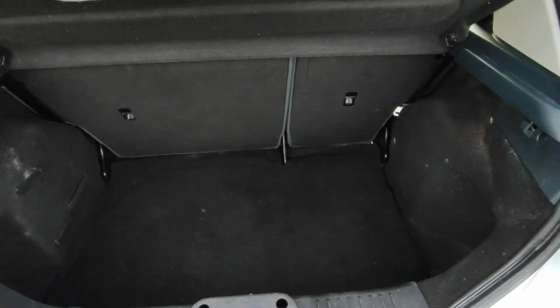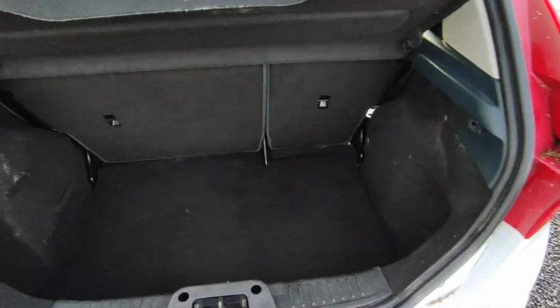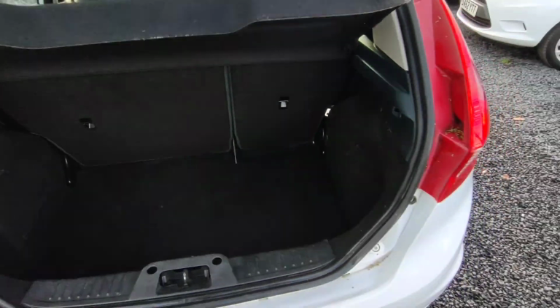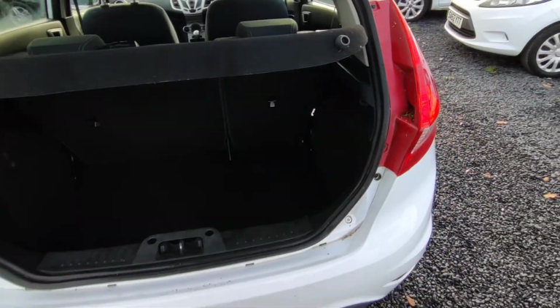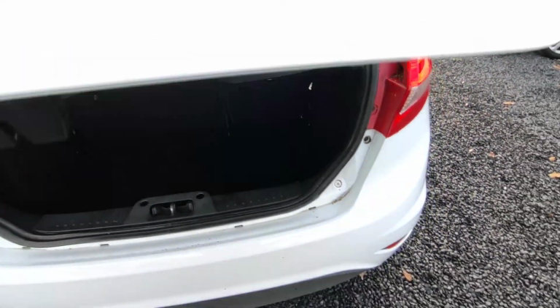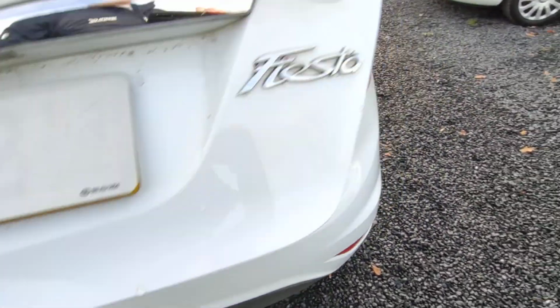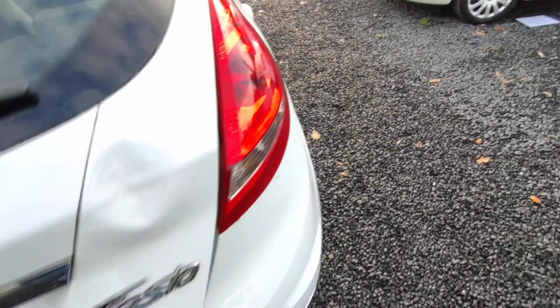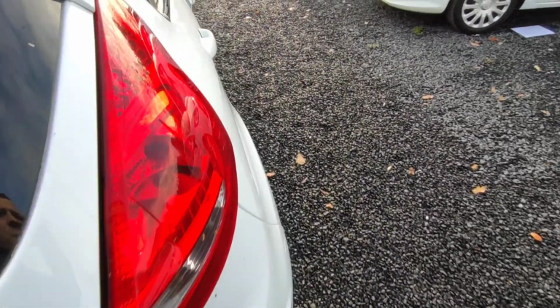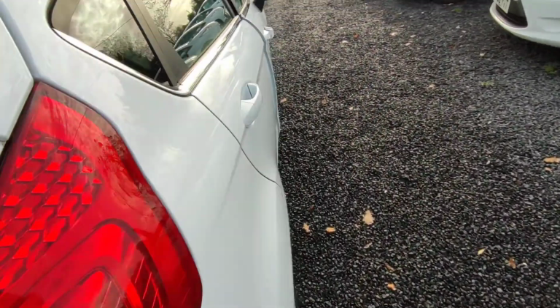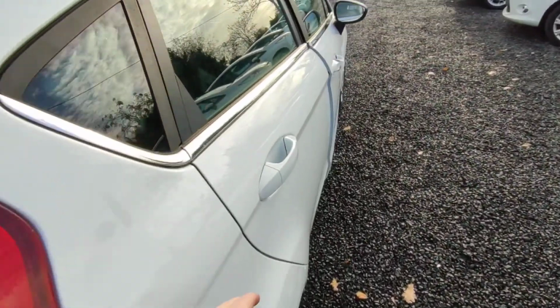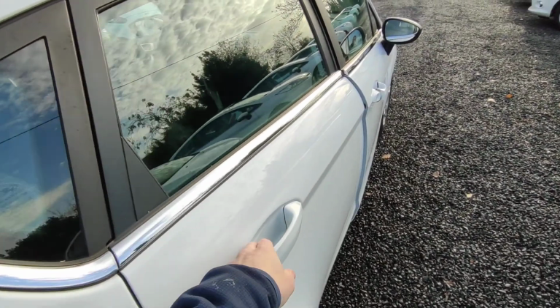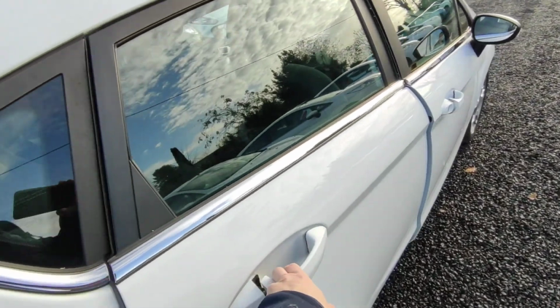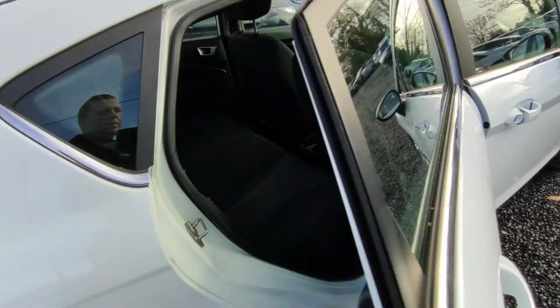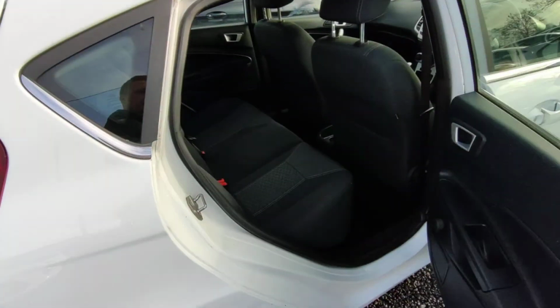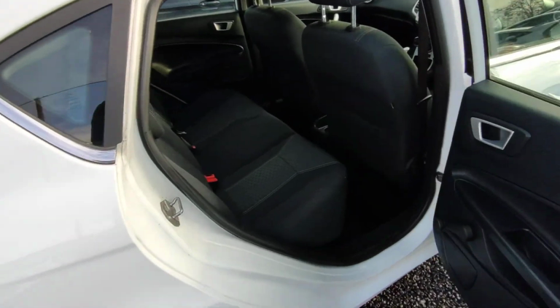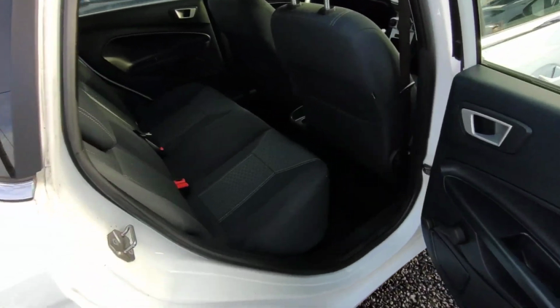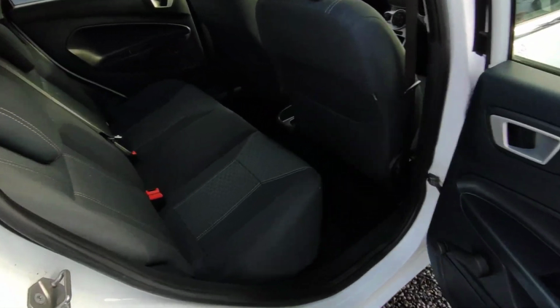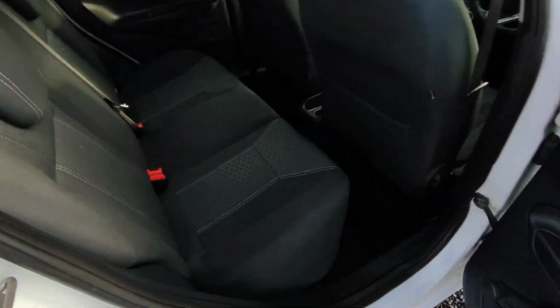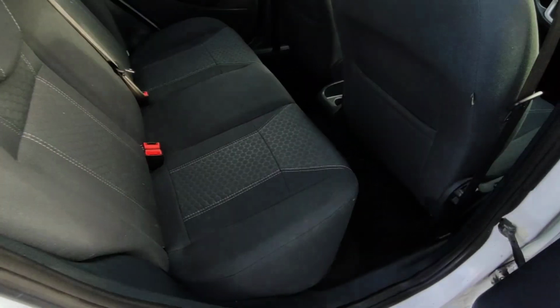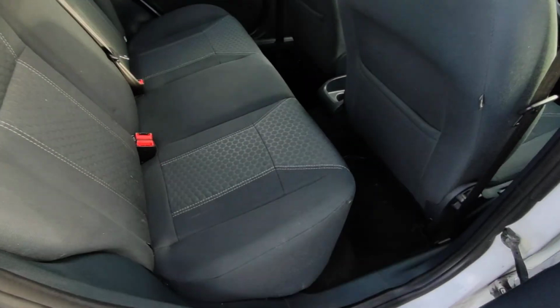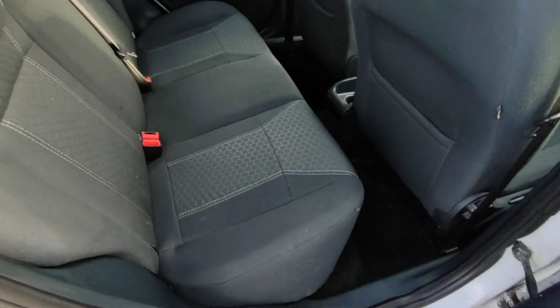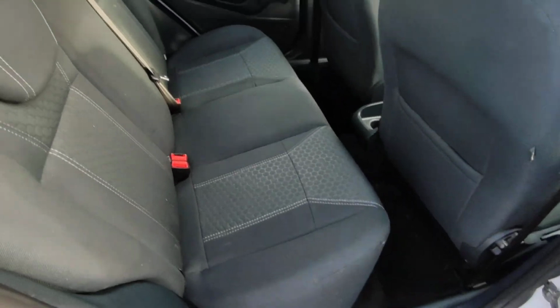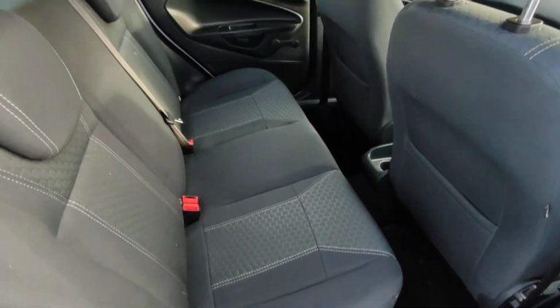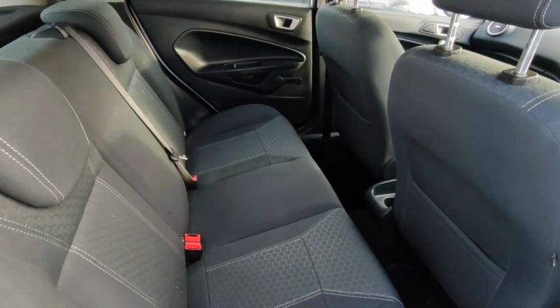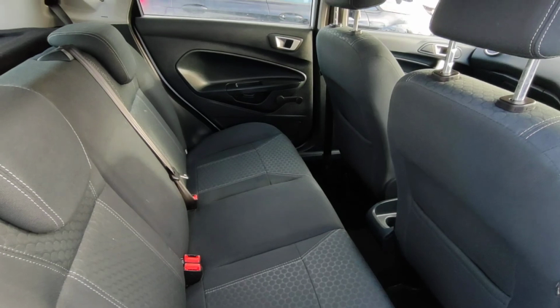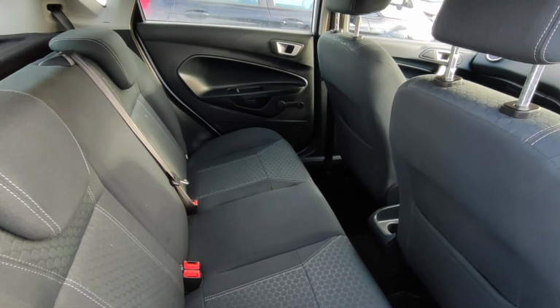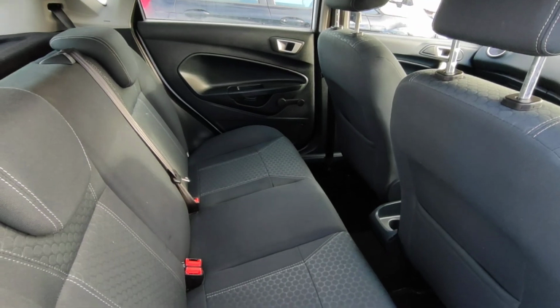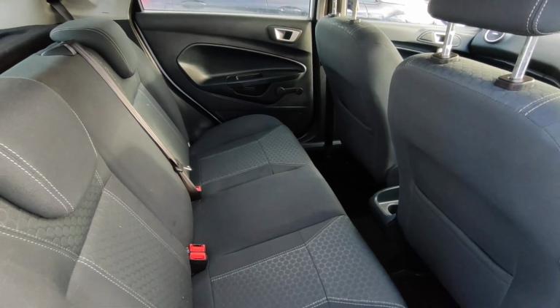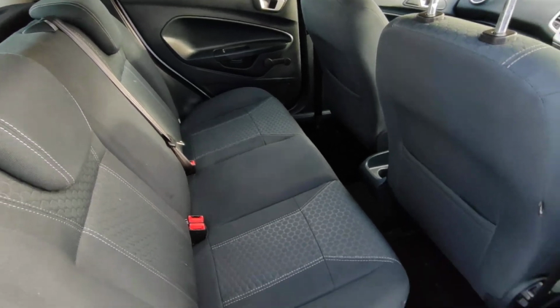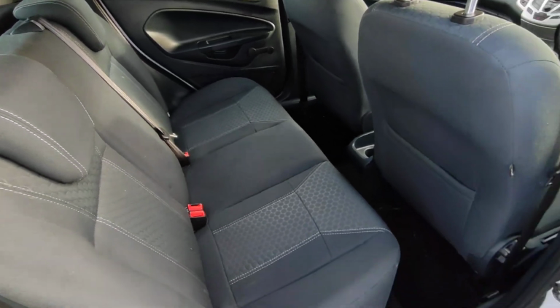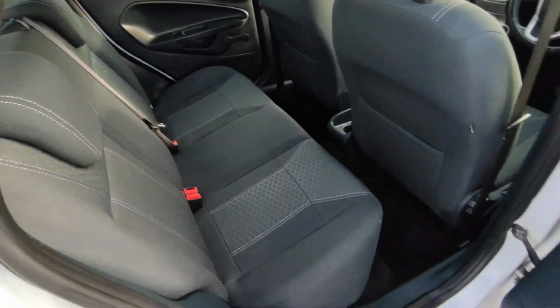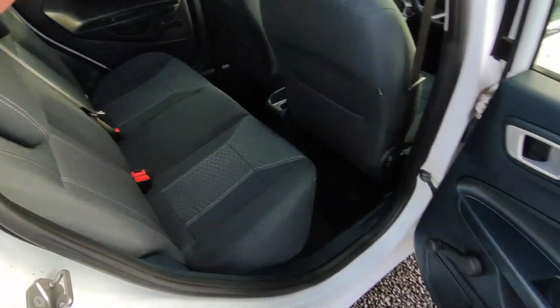Very spacious boot. Very clean. Plenty of space. Very clean. All the cars come with a full valet inside and out.